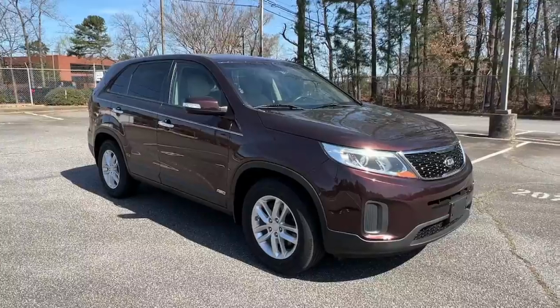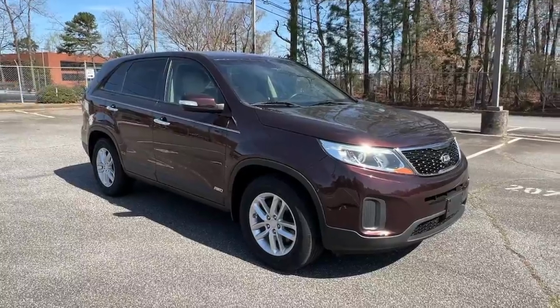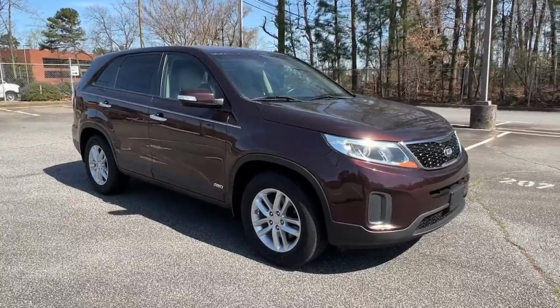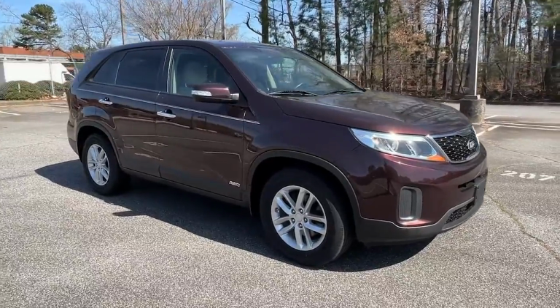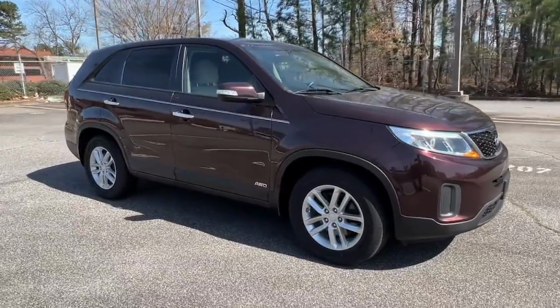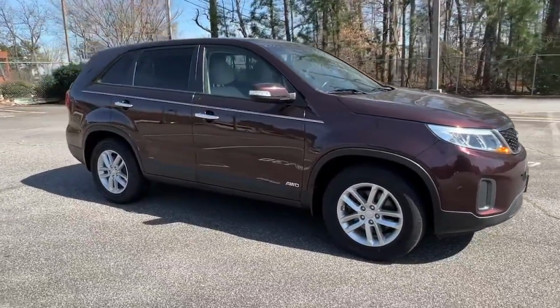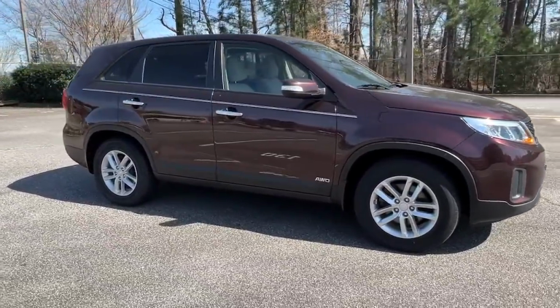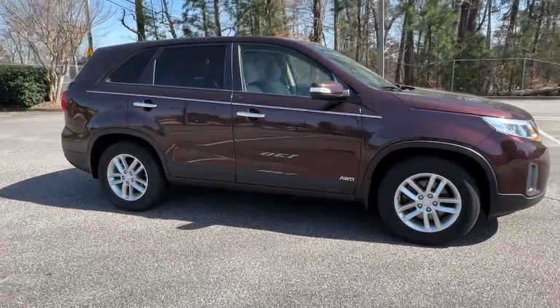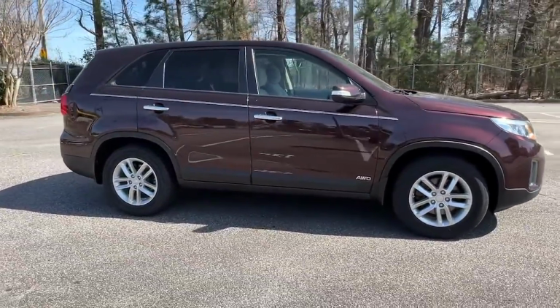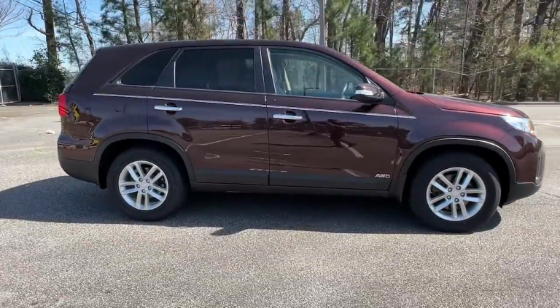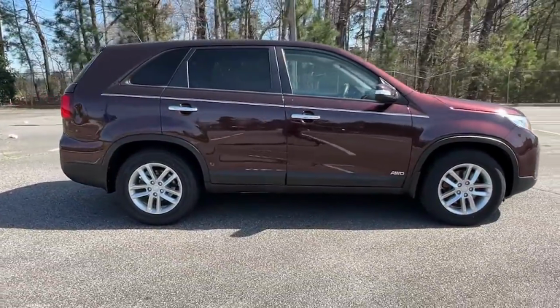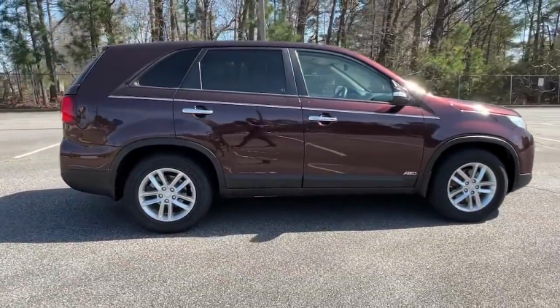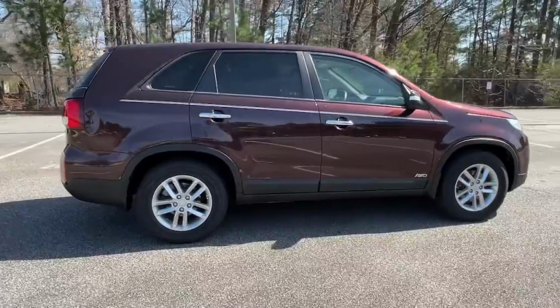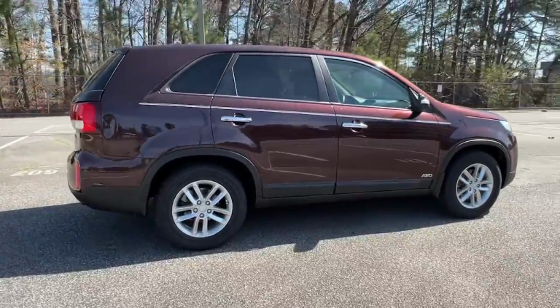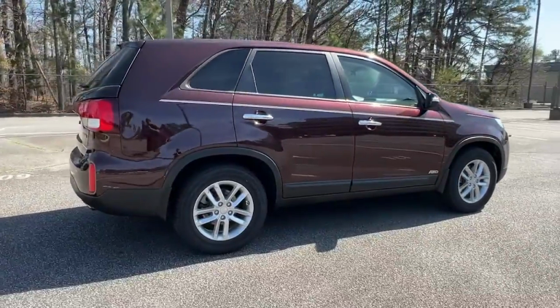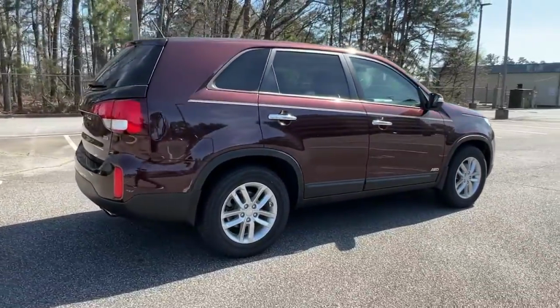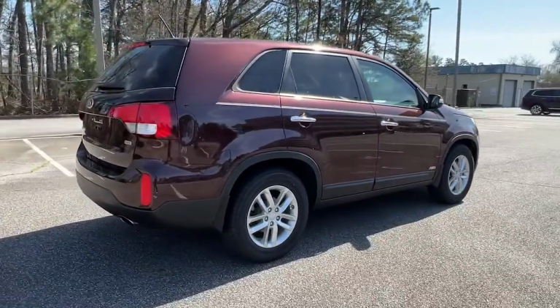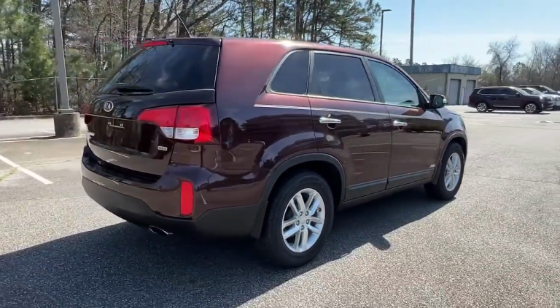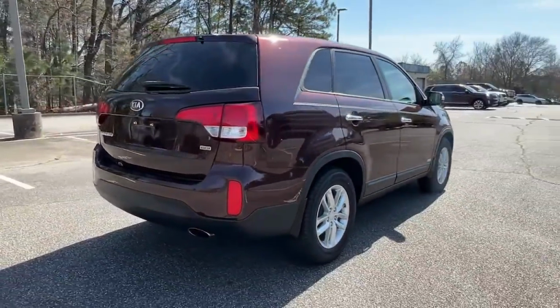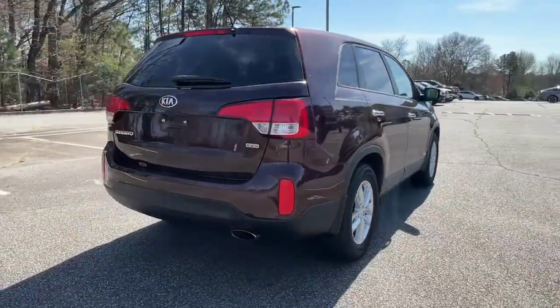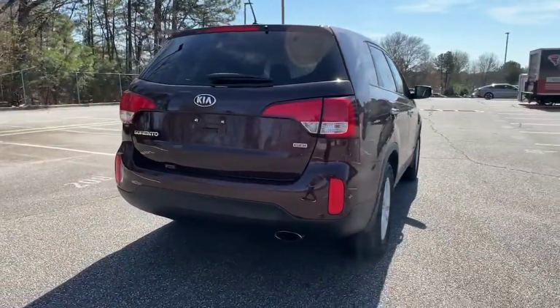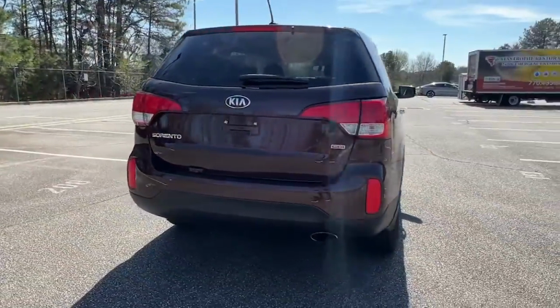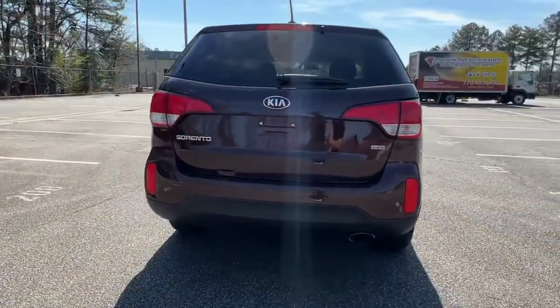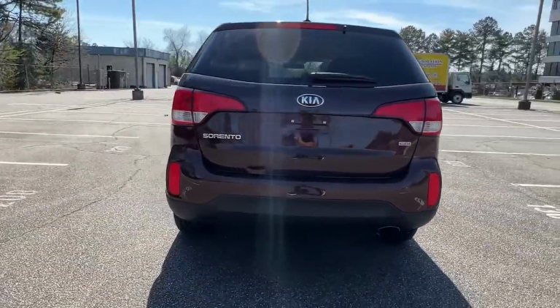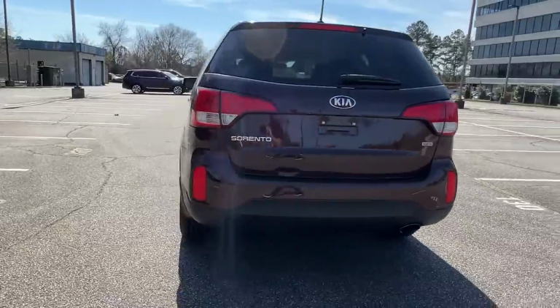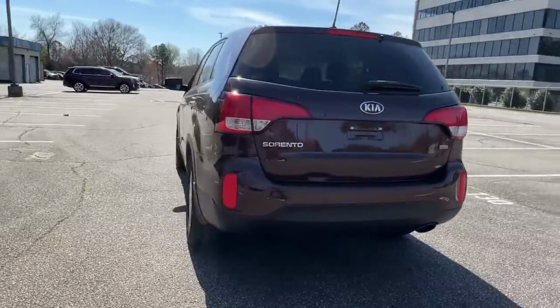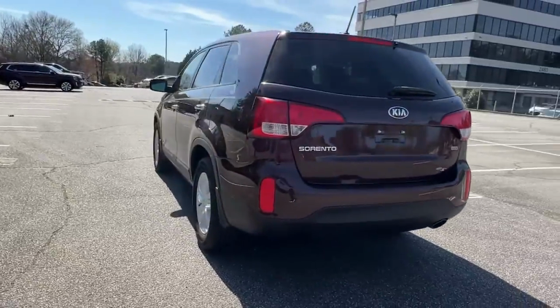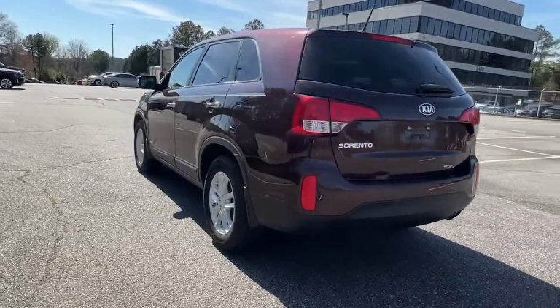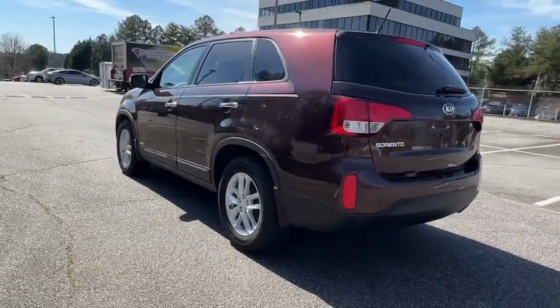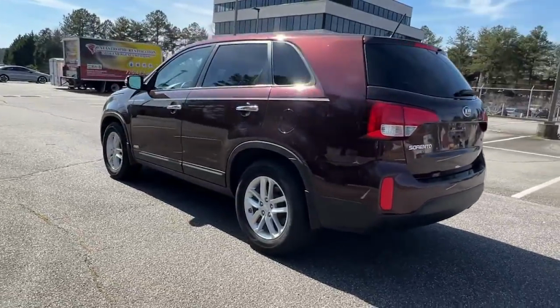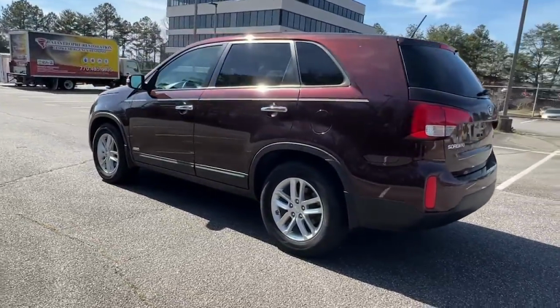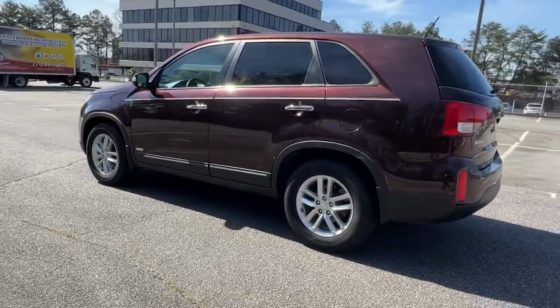Enjoy the view of this 2015 Kia Sorento. With less than 110,000 miles on the odometer, this vehicle stands out from the rest. Answer the call to adventure in this sleek Sorento.